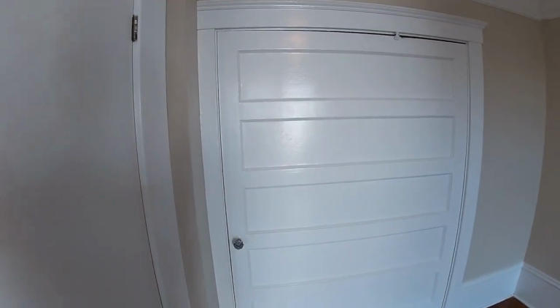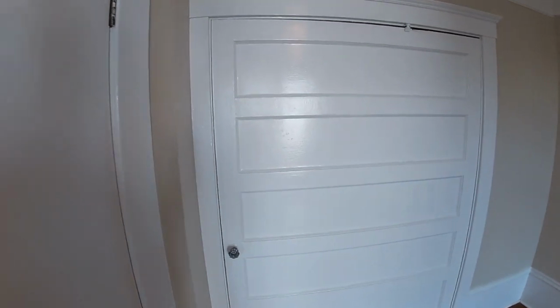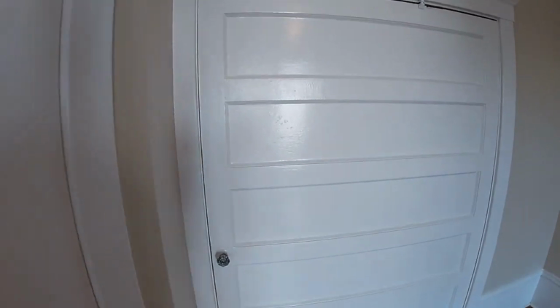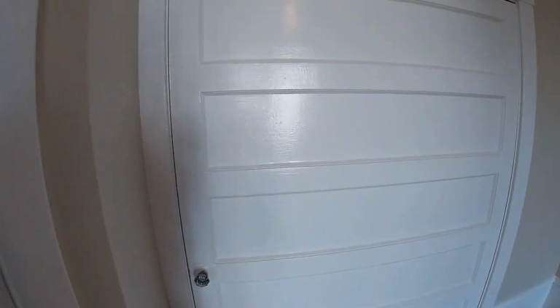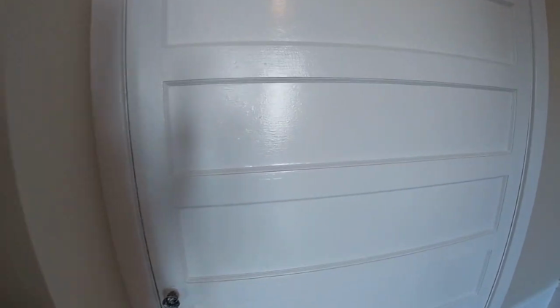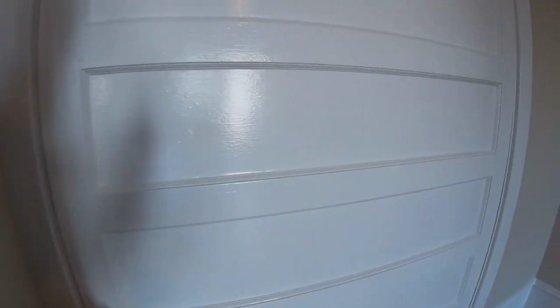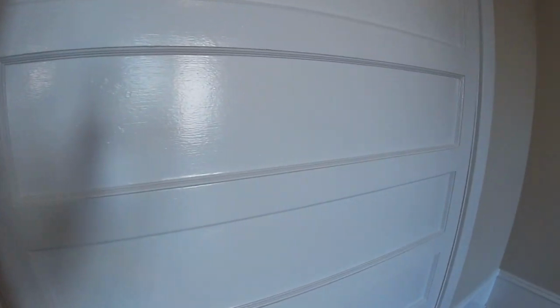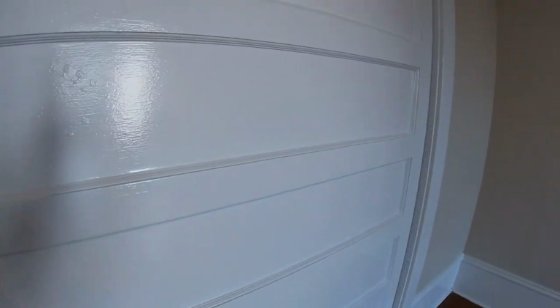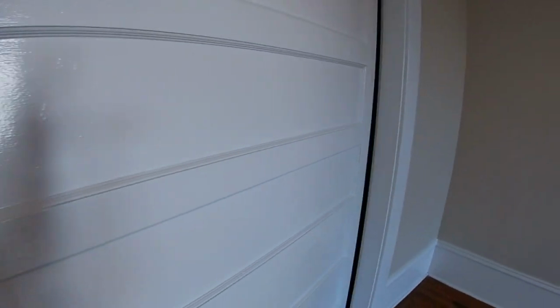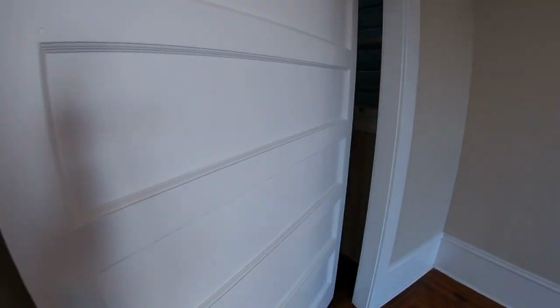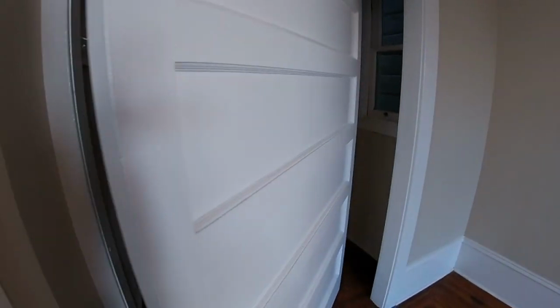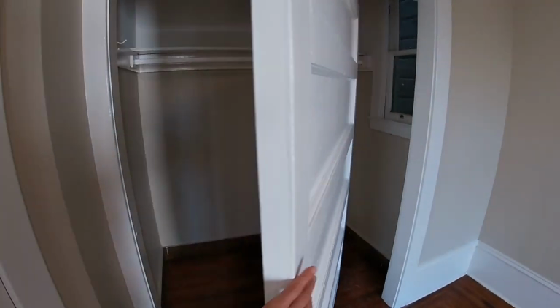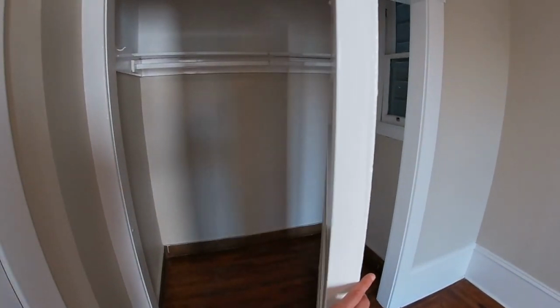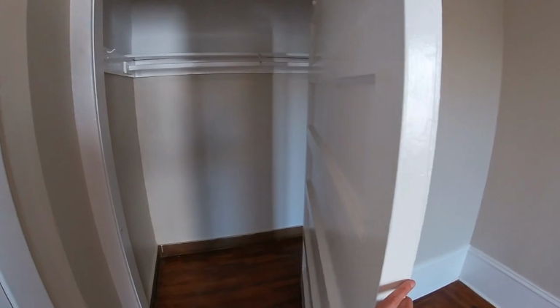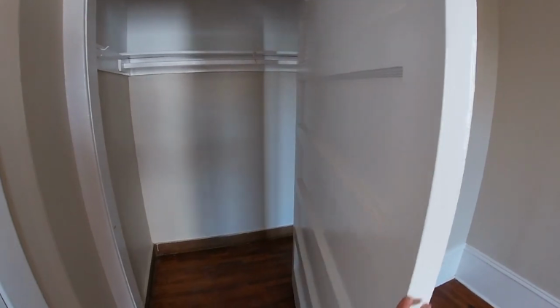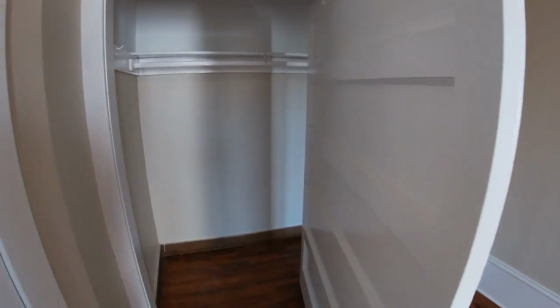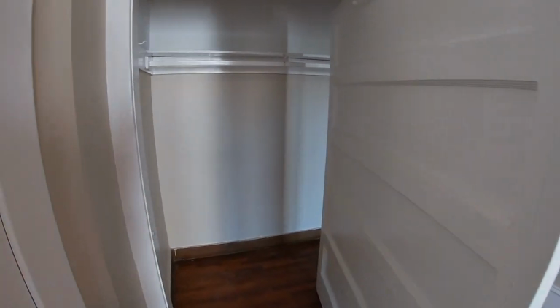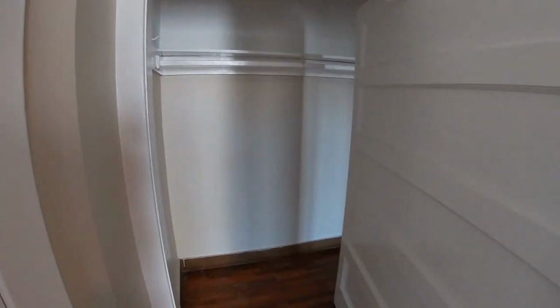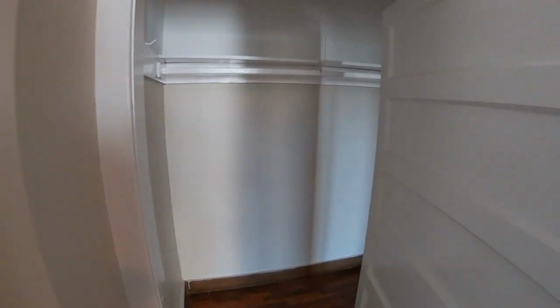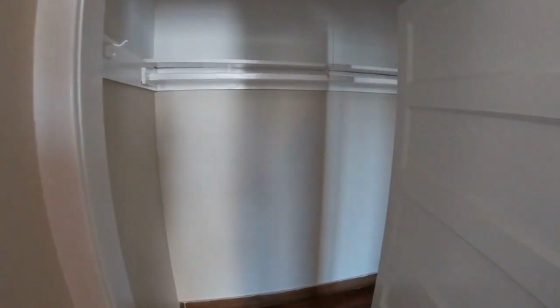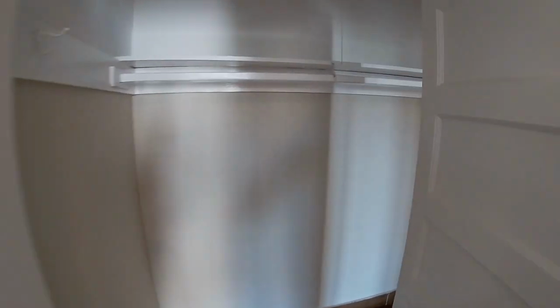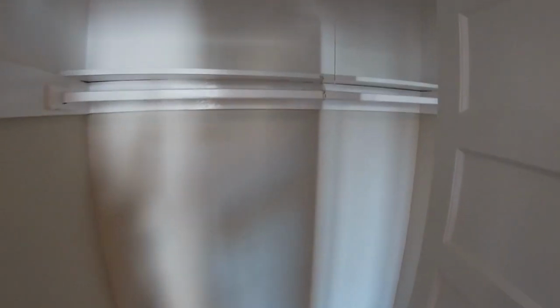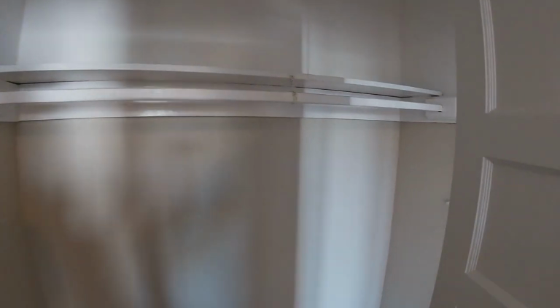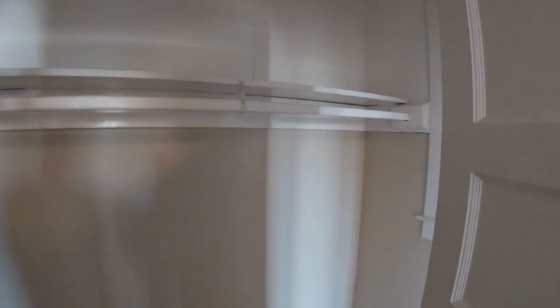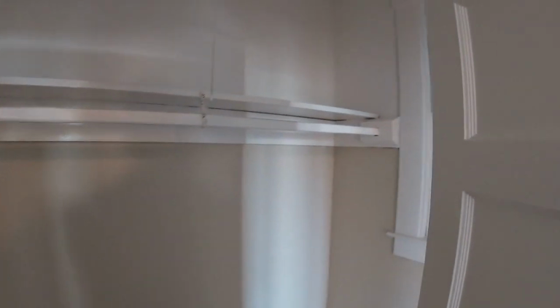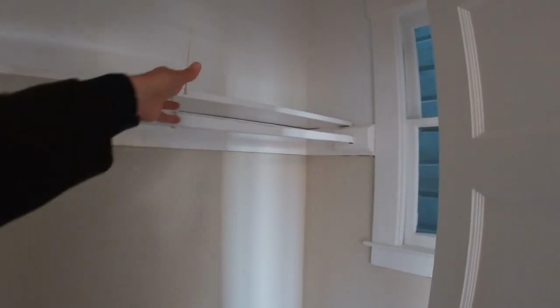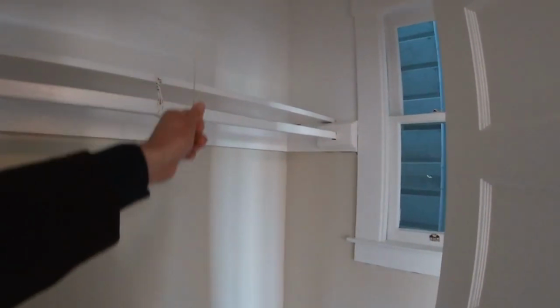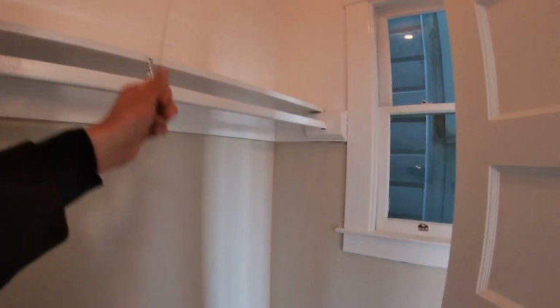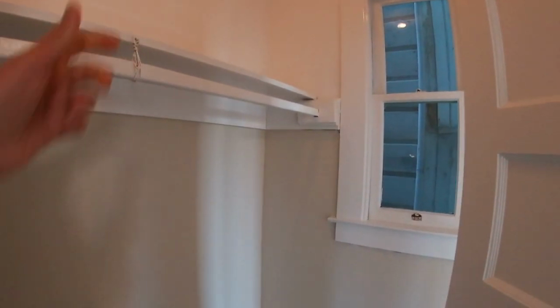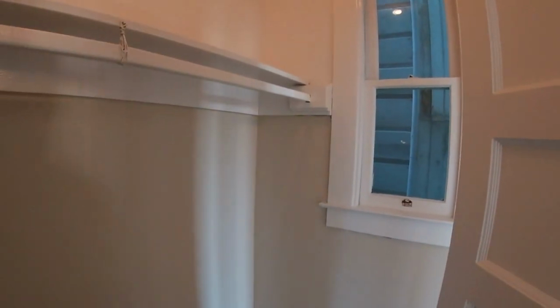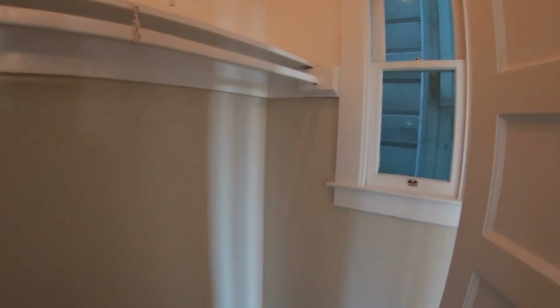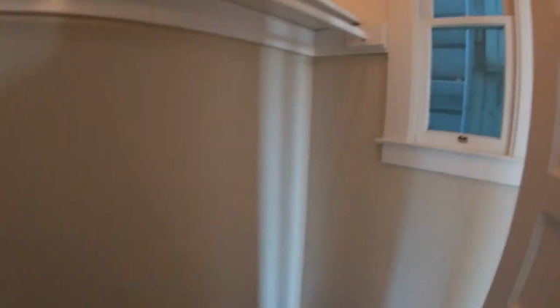This has a cool, funky closet door. I think it used to hold a Murphy bed, but now it's just a gigantic closet.